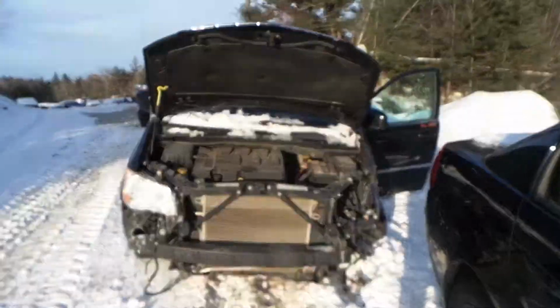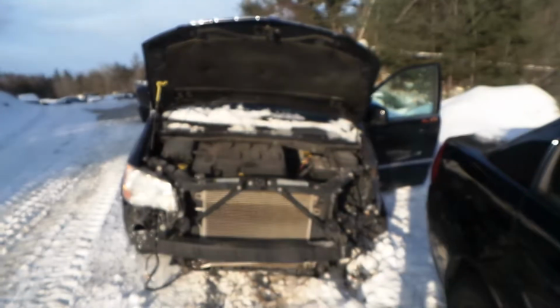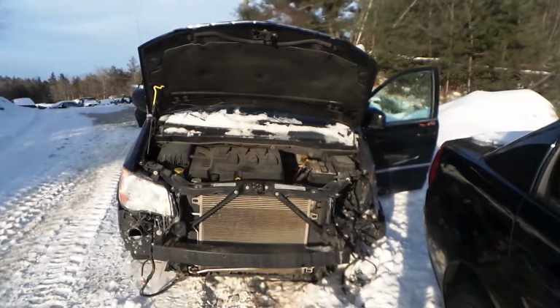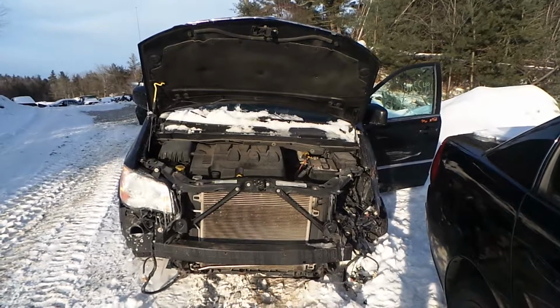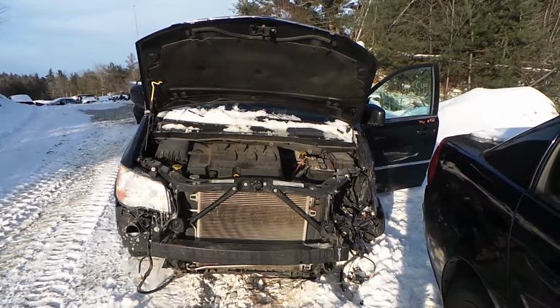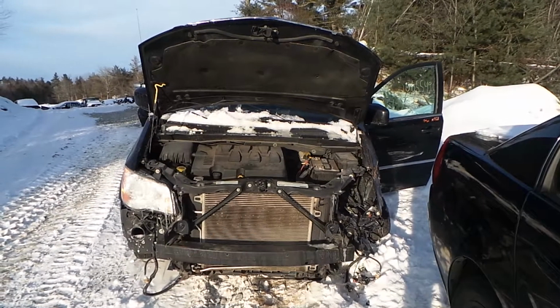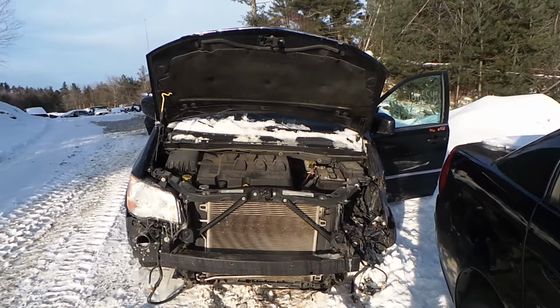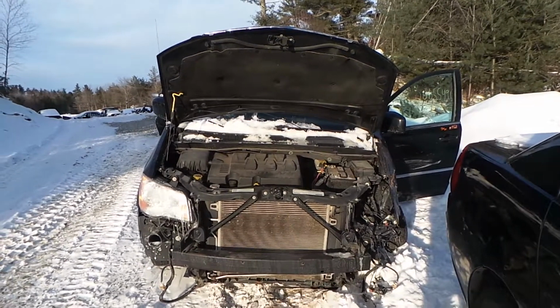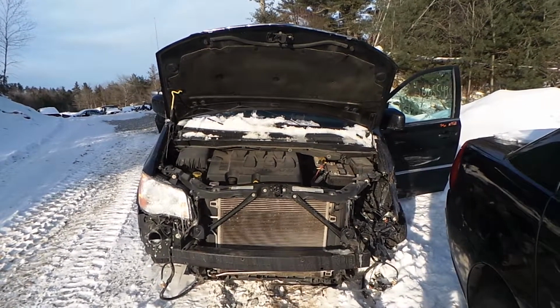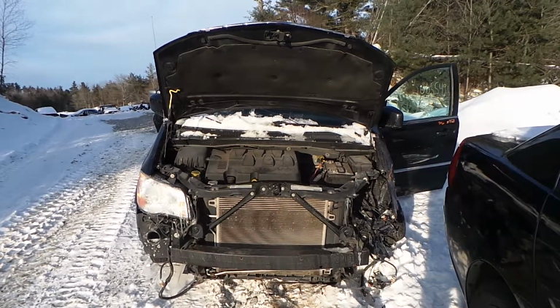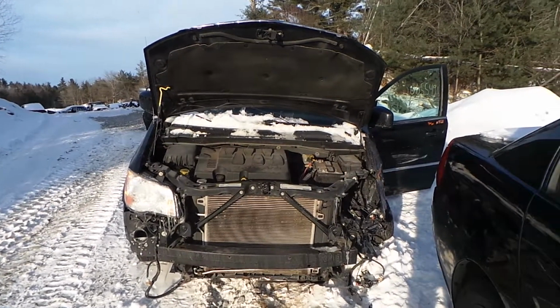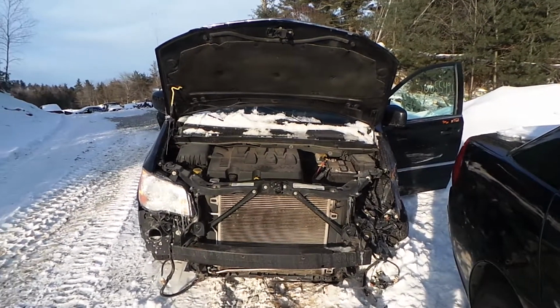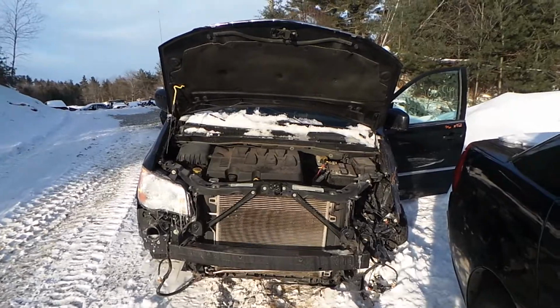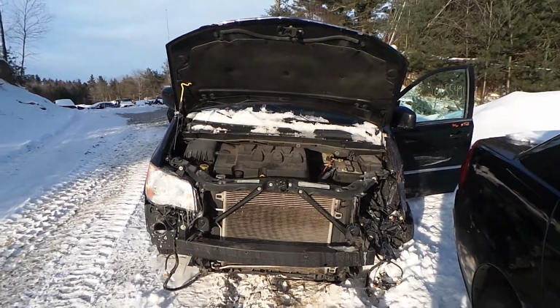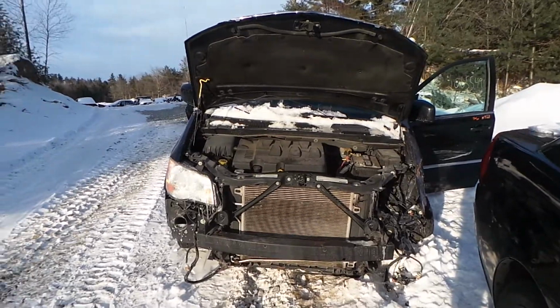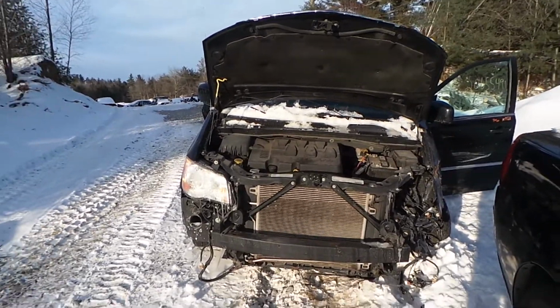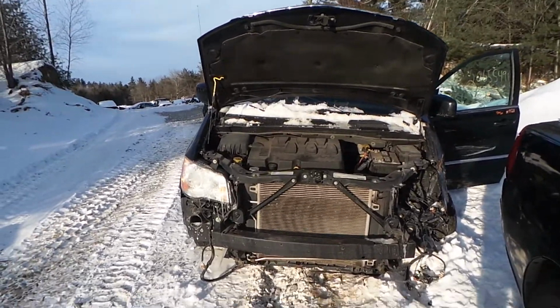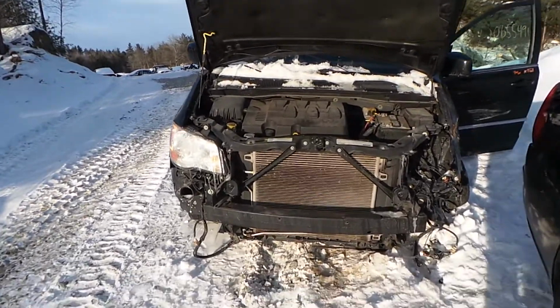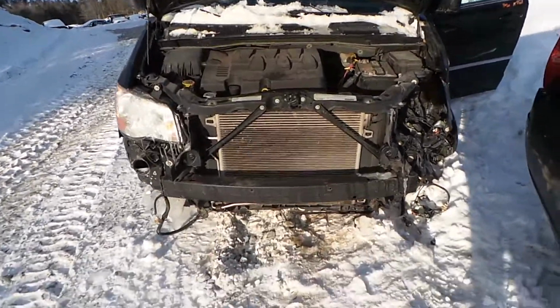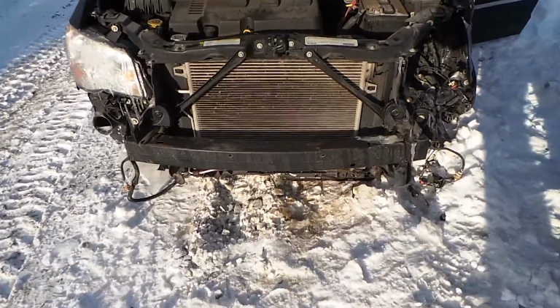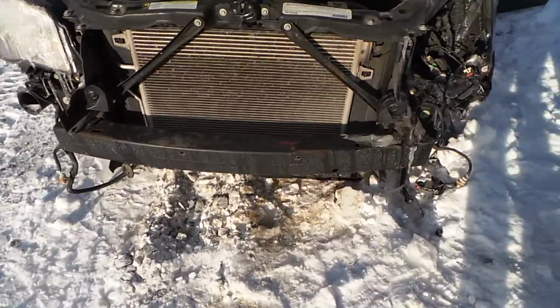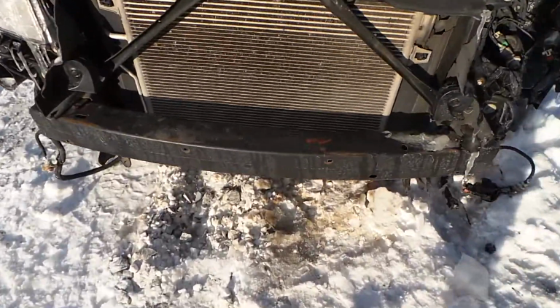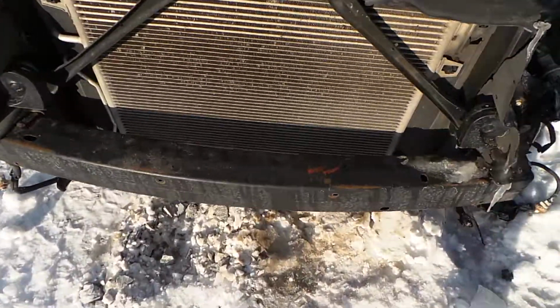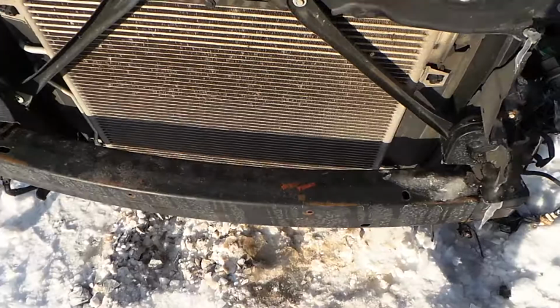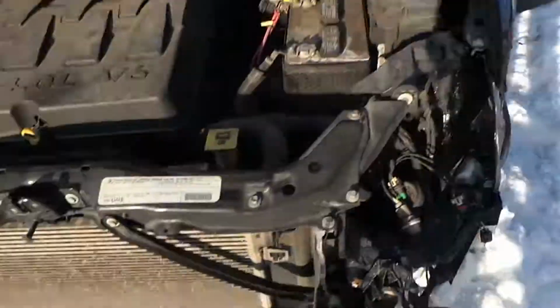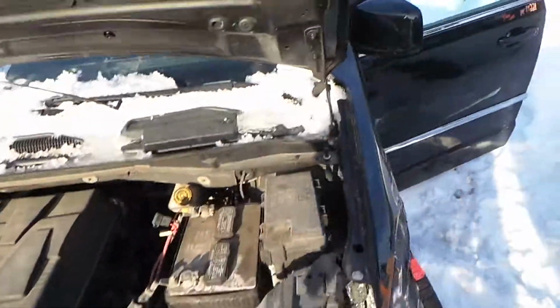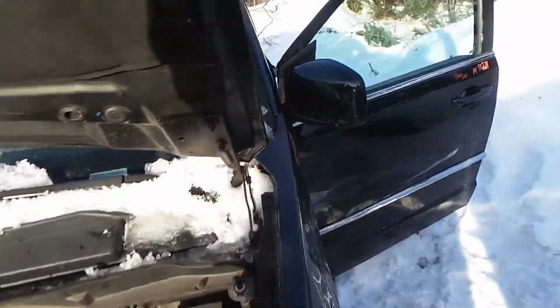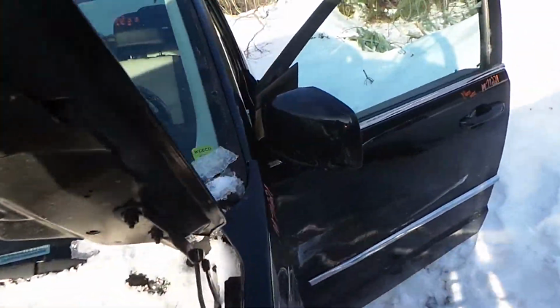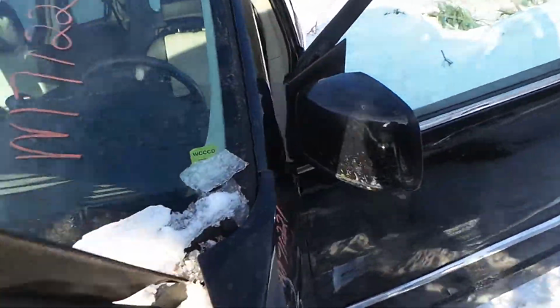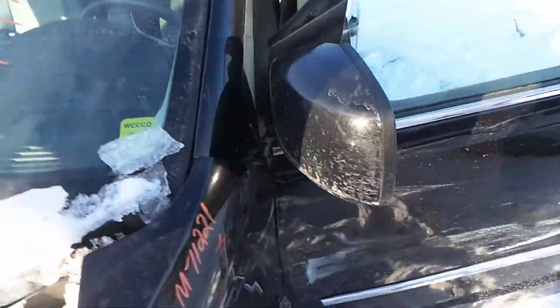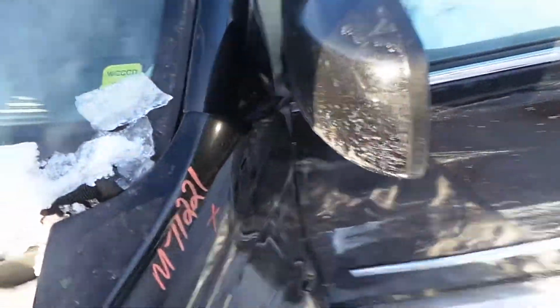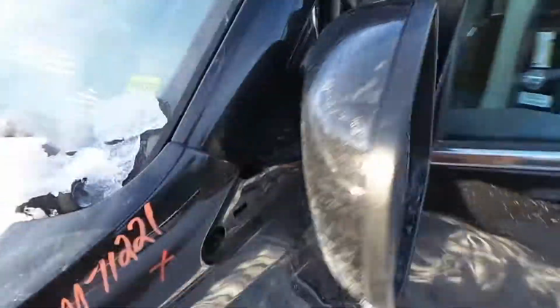Hi, this is Alex with New England Auto and Truck Recyclers and today we are parting out a 2010 Chrysler Town & Country, stock number M71221. This does have a good front rebar. The driver's side door mirror is paint to match and power.